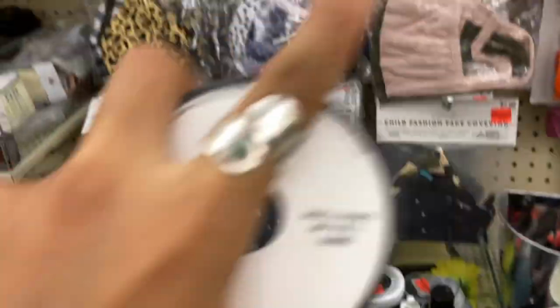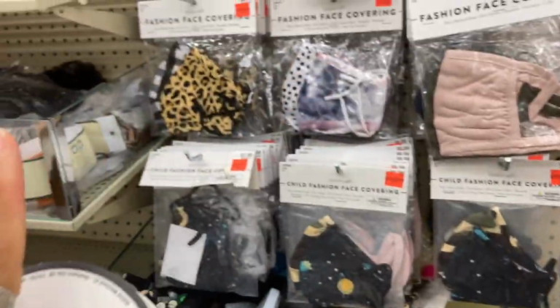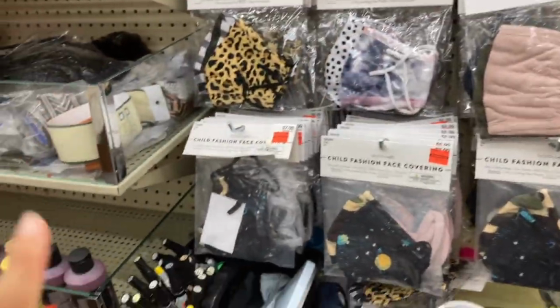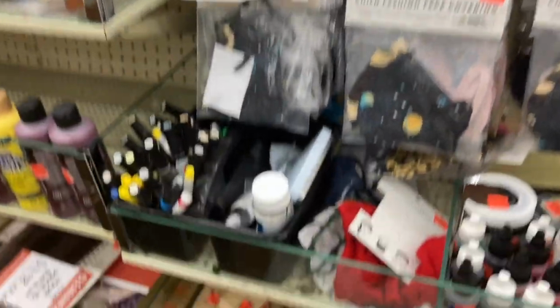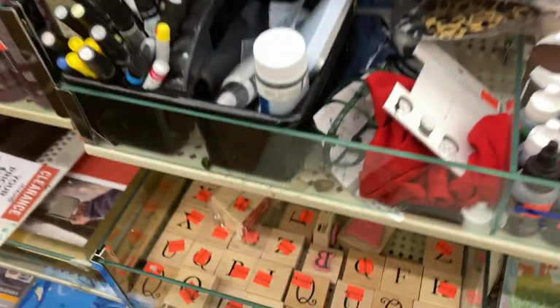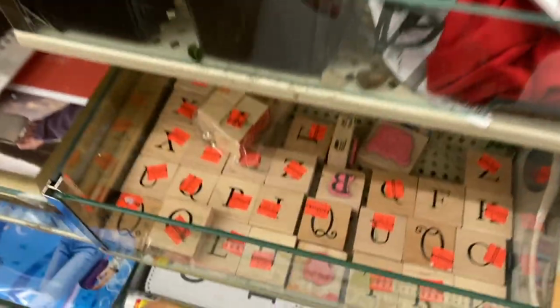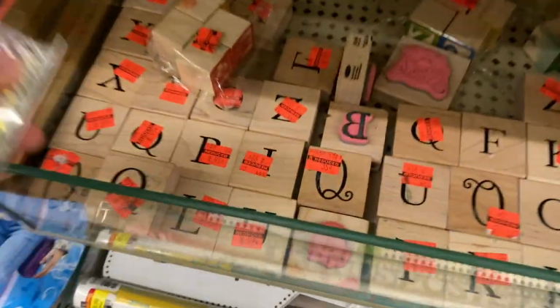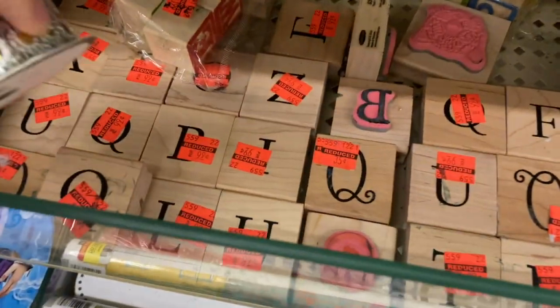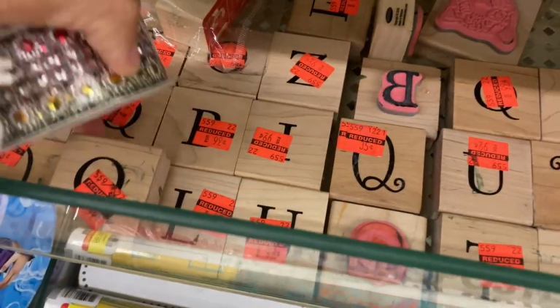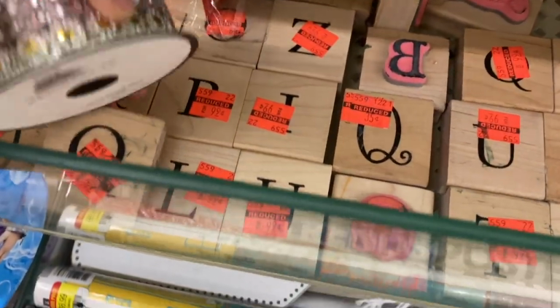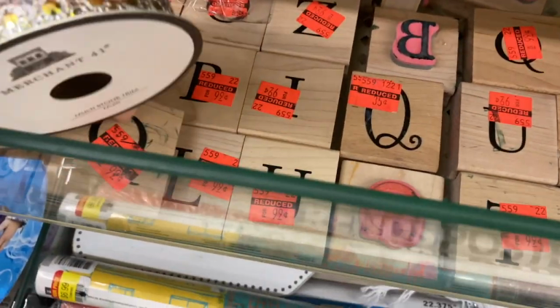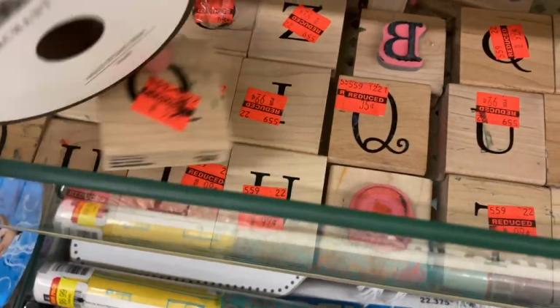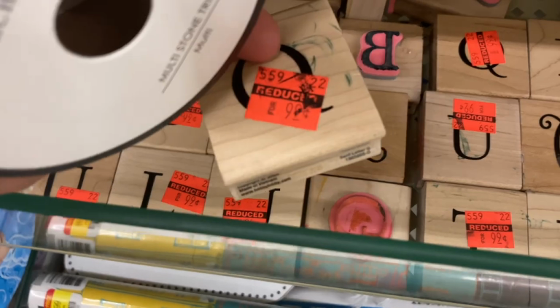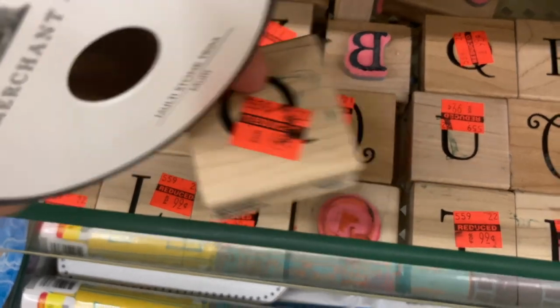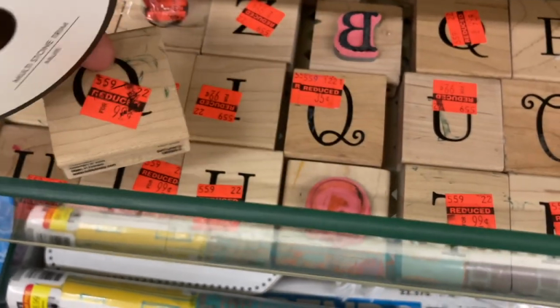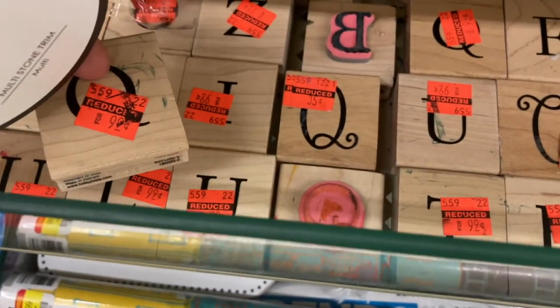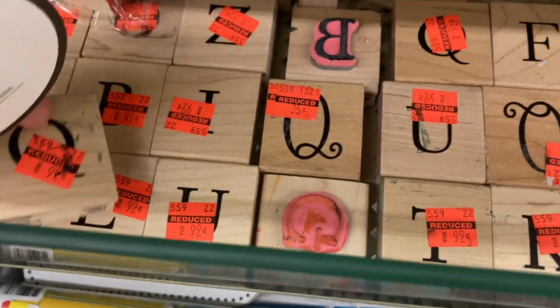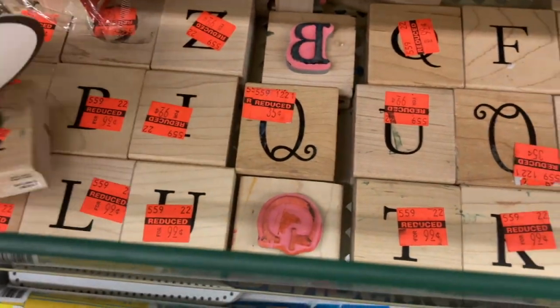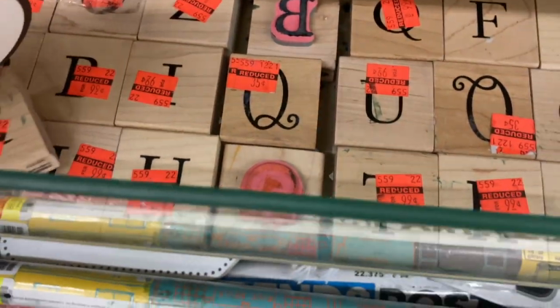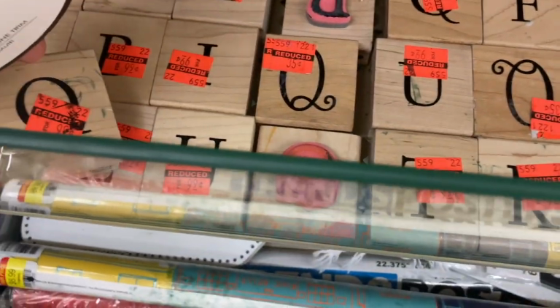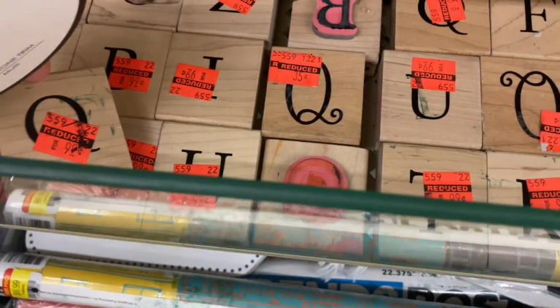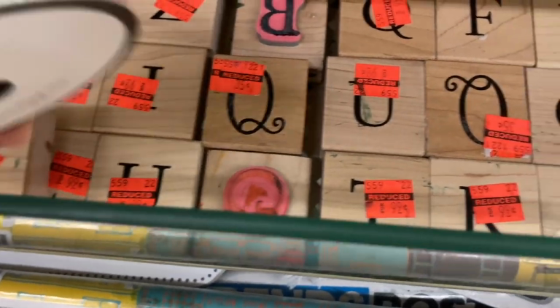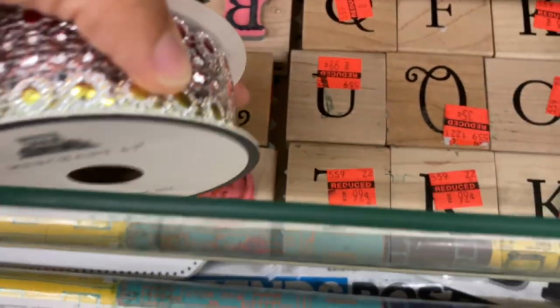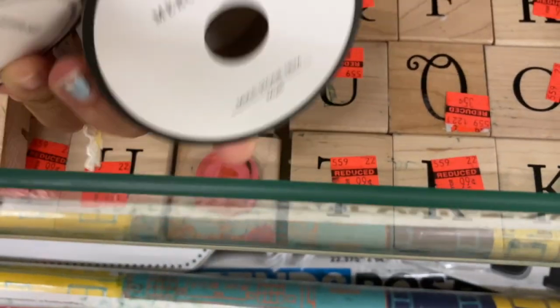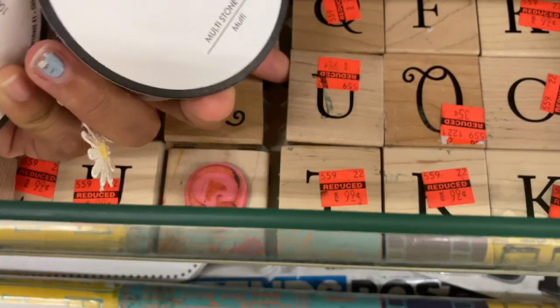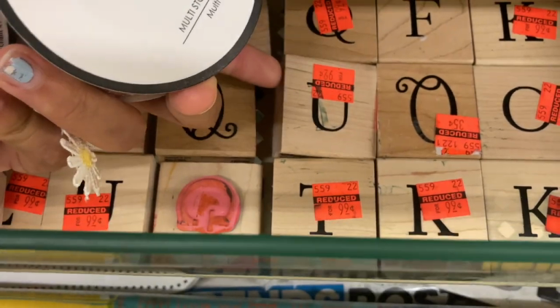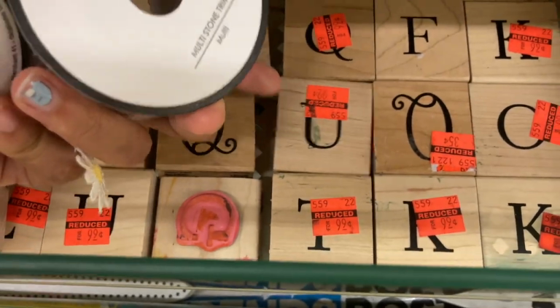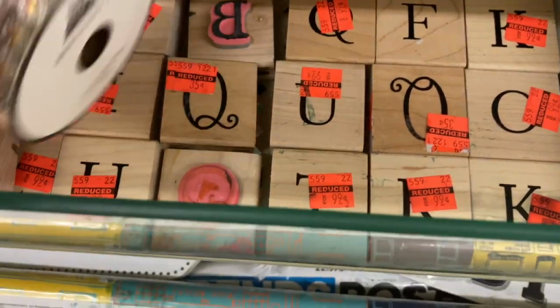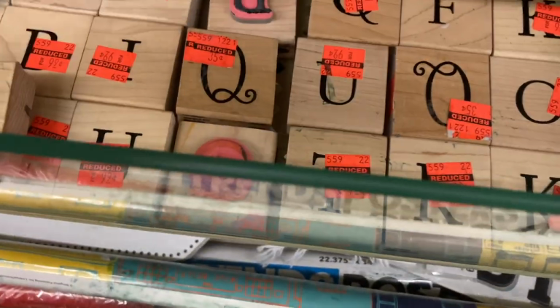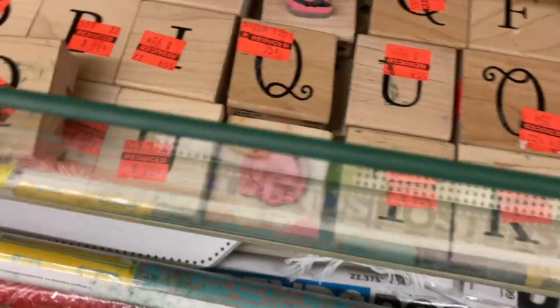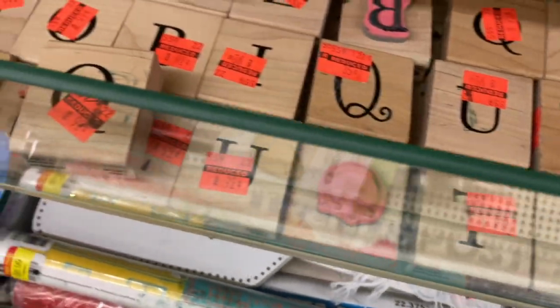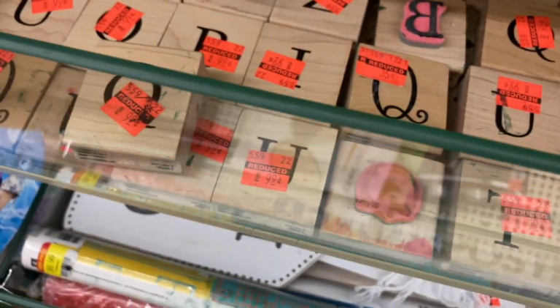I'm in the clearance section and this is actually really cool — they have these stamps that are on sale for like 35 cents or 99 cents. These are nice big lettering stamps, so that's cool.